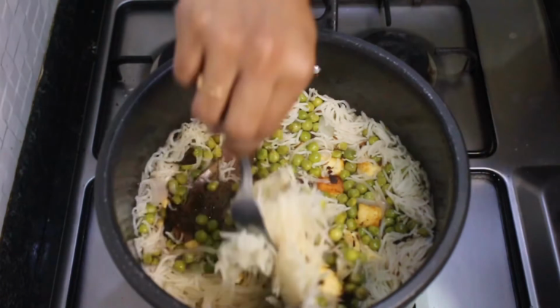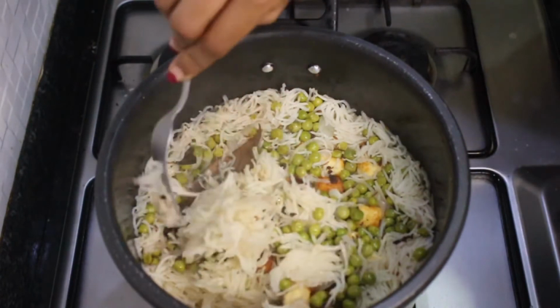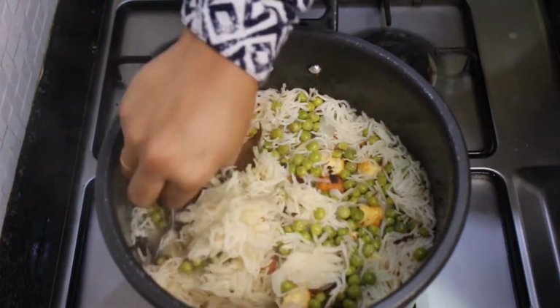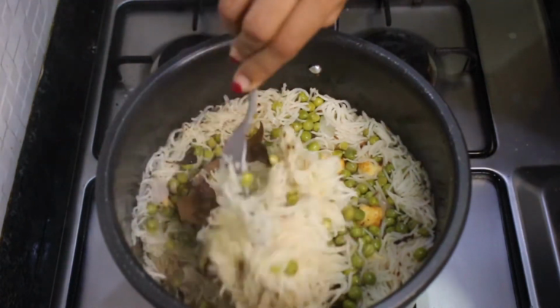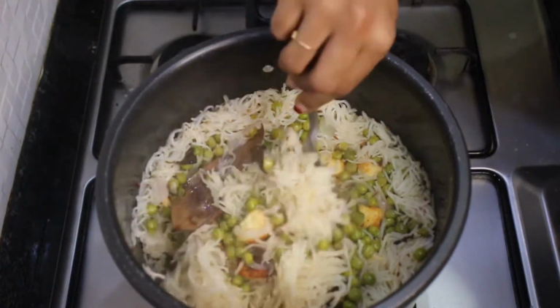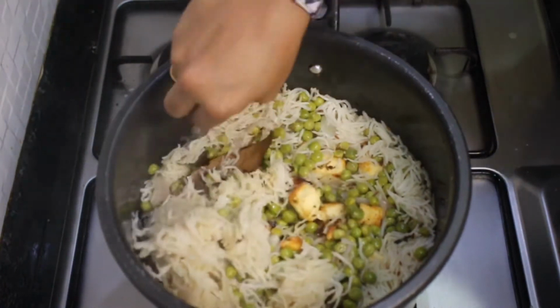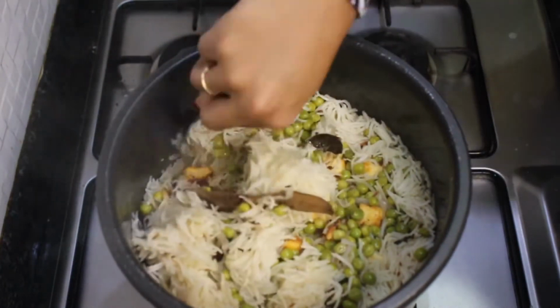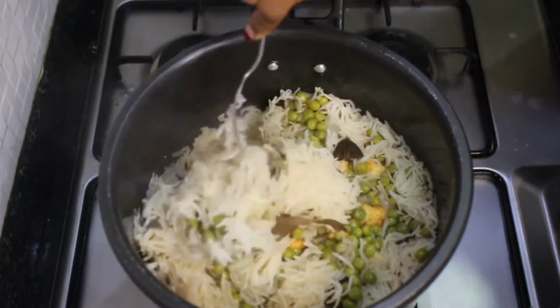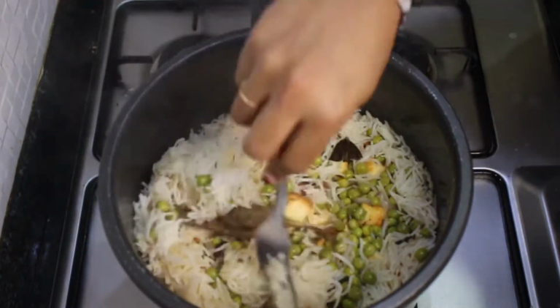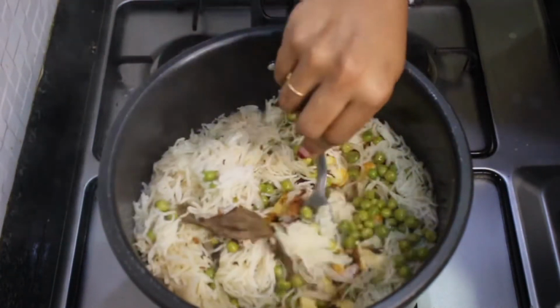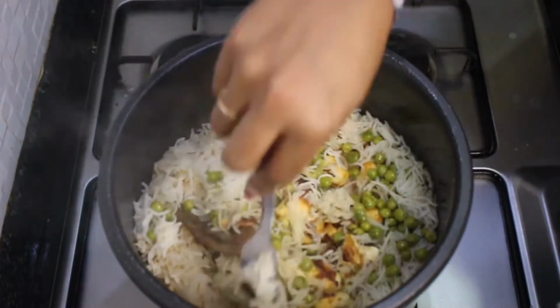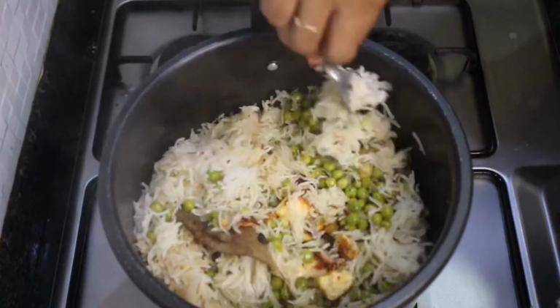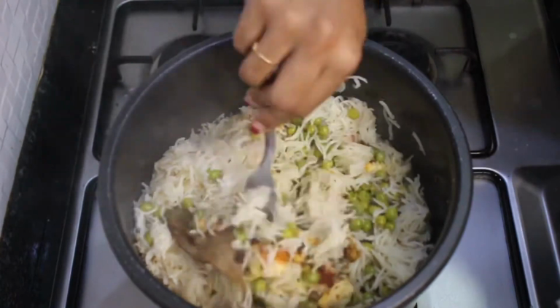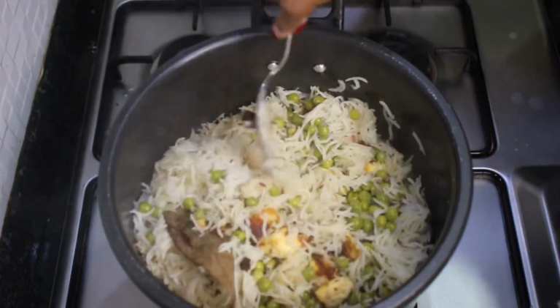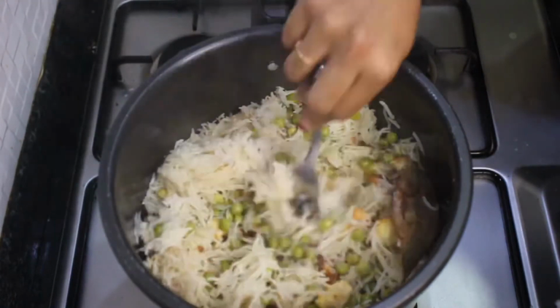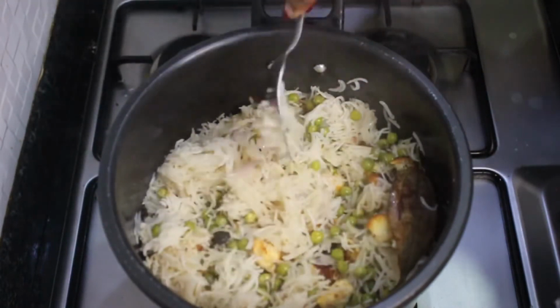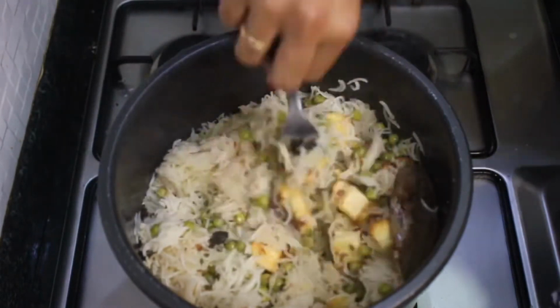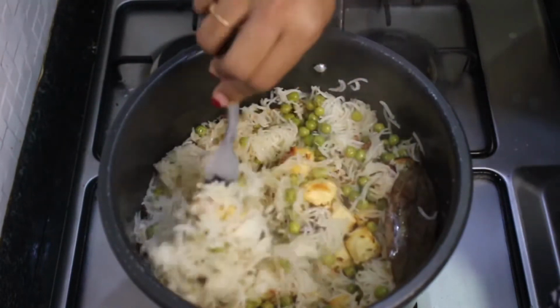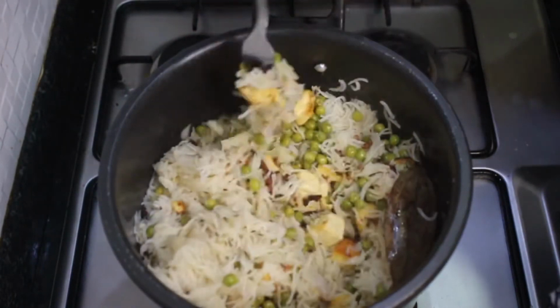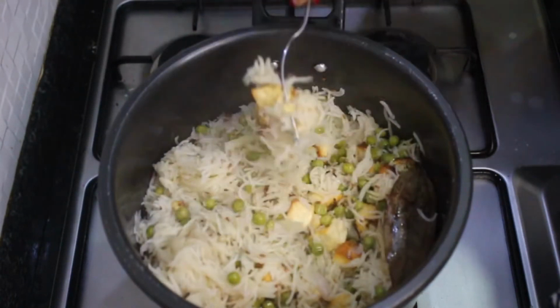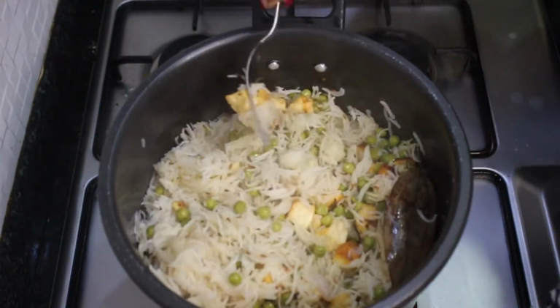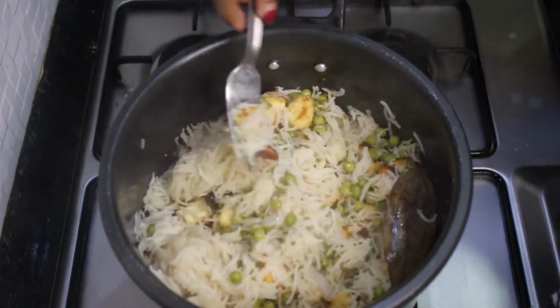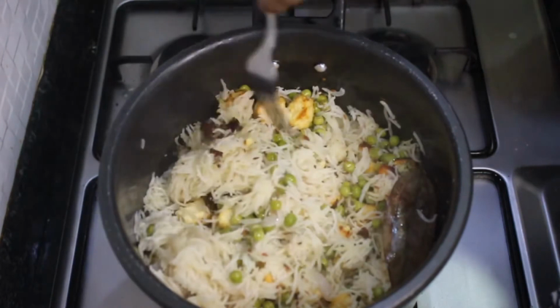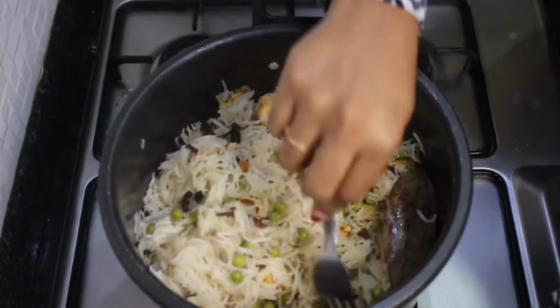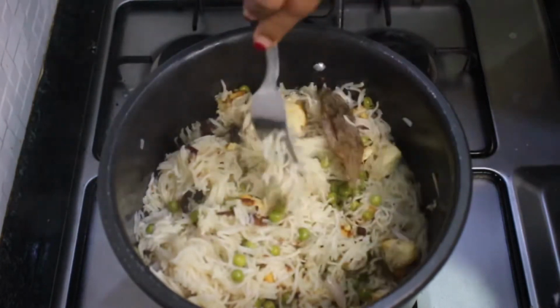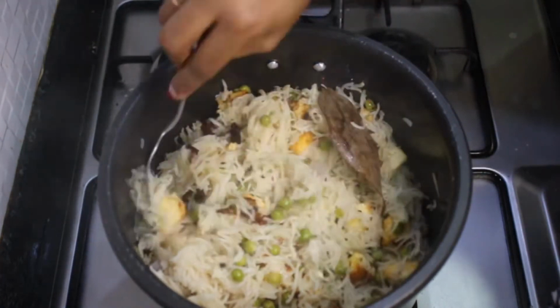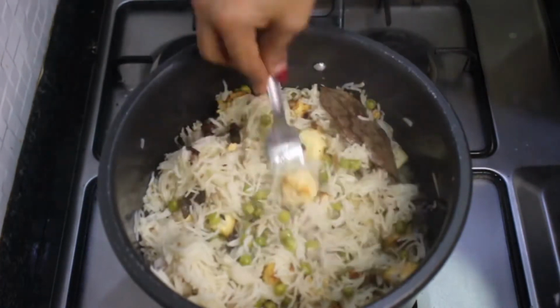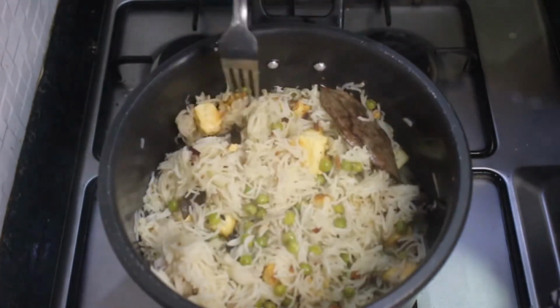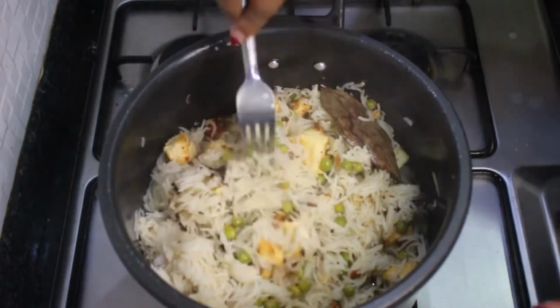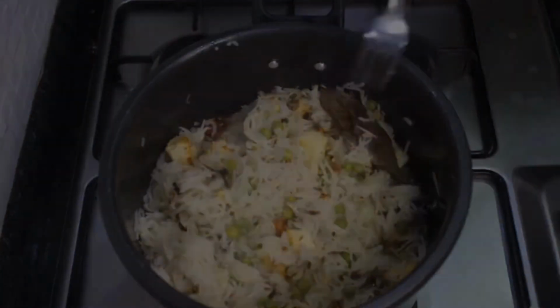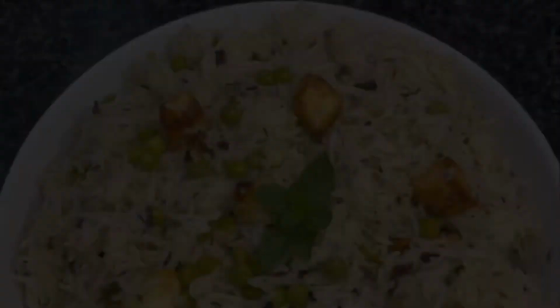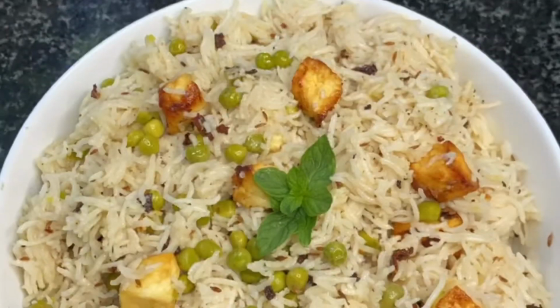Just fluff up the rice using a fork and serve immediately while warm. As I mentioned, you don't need any curry with this — in fact you don't even really need a raita. It just tastes so rich and delicious as it is, so do give this a try!